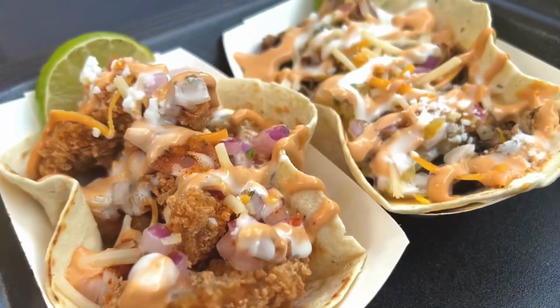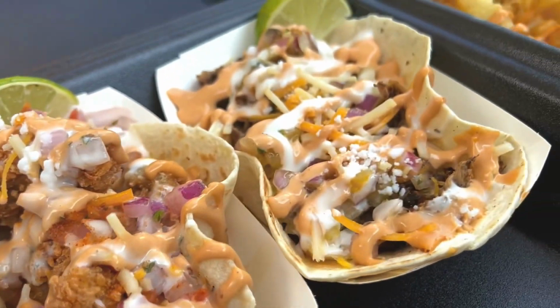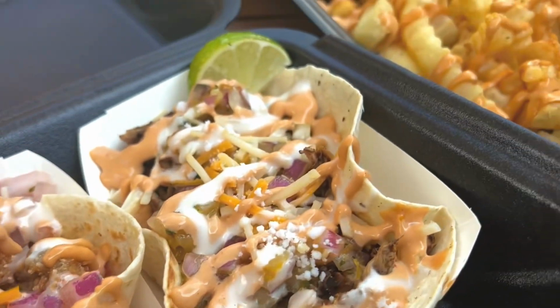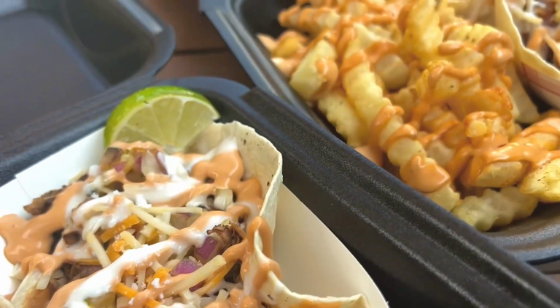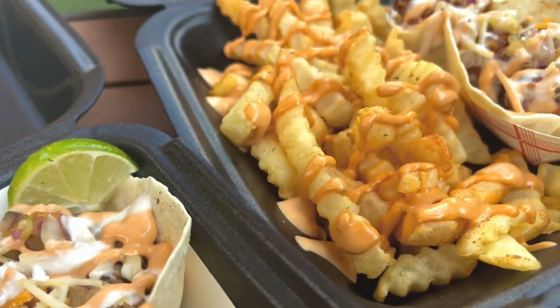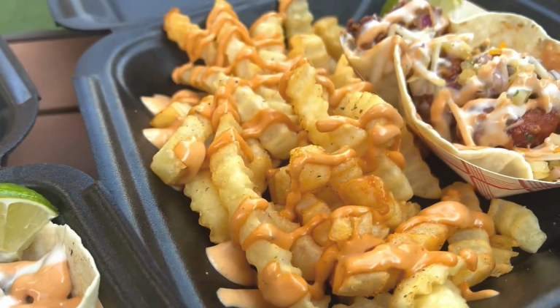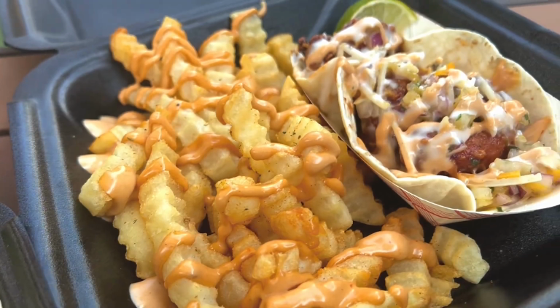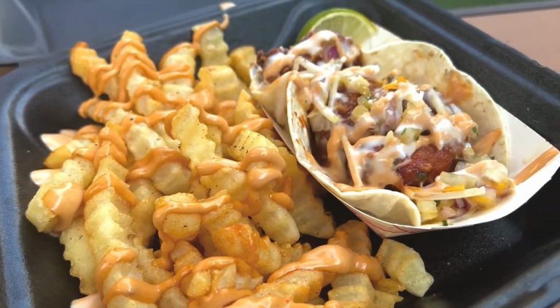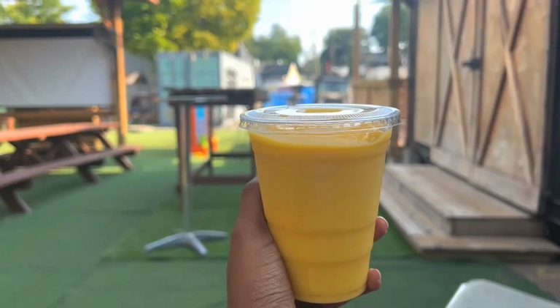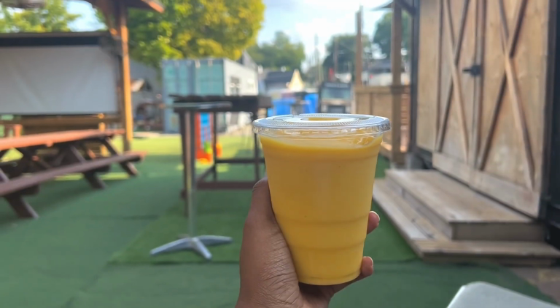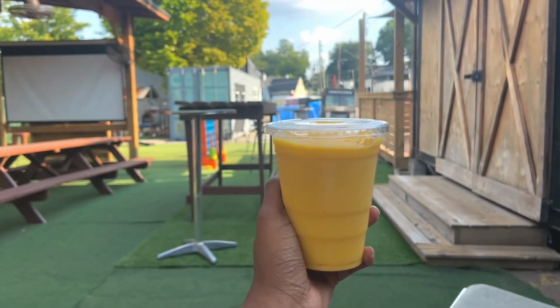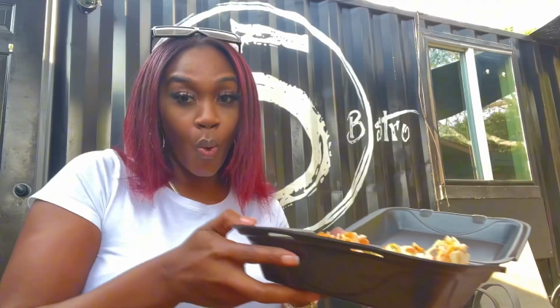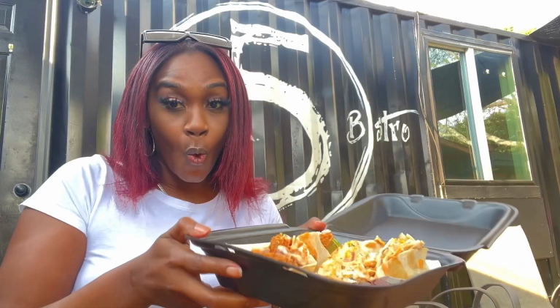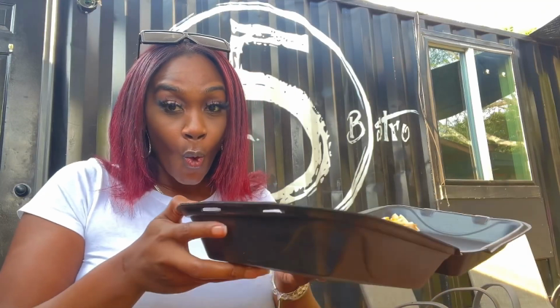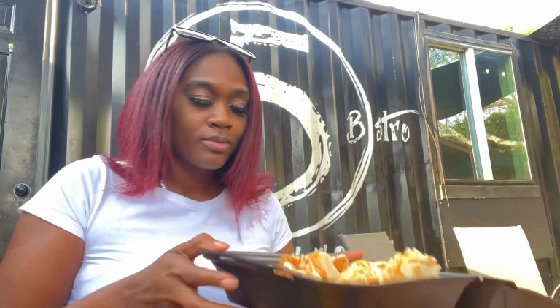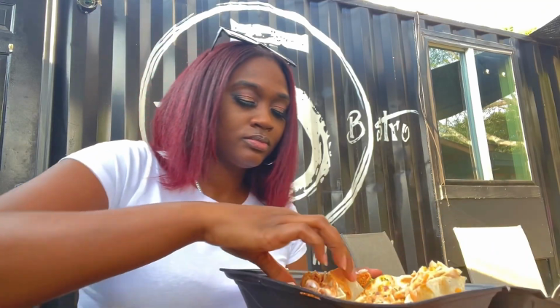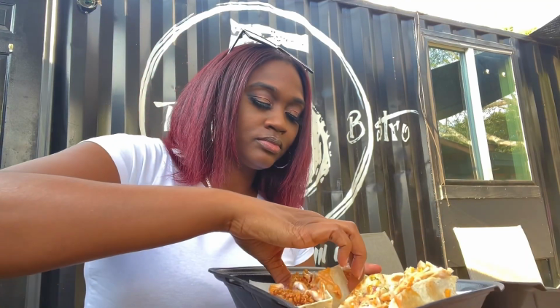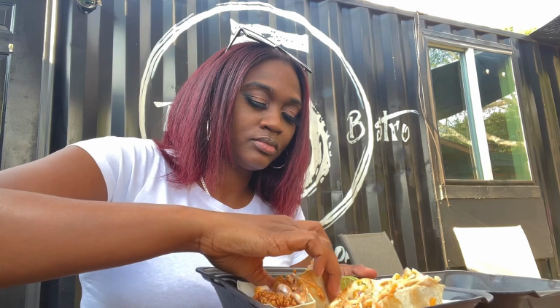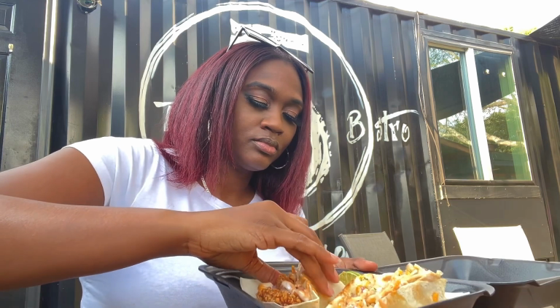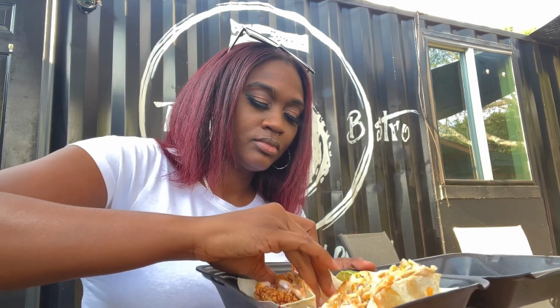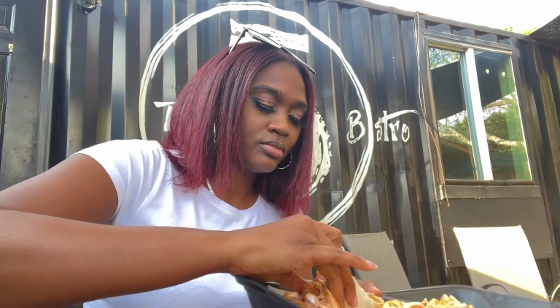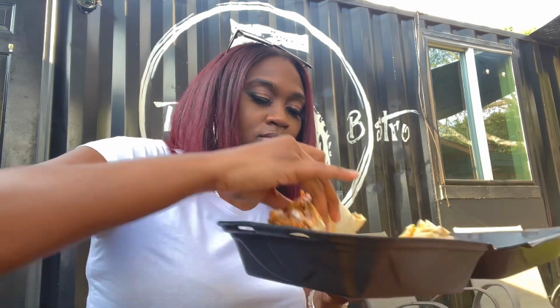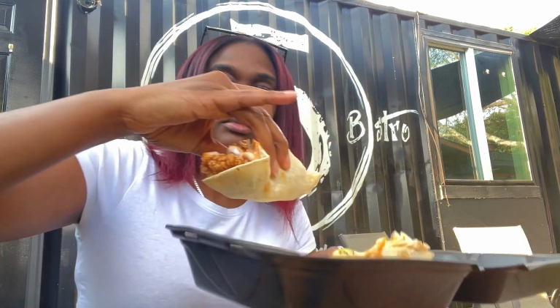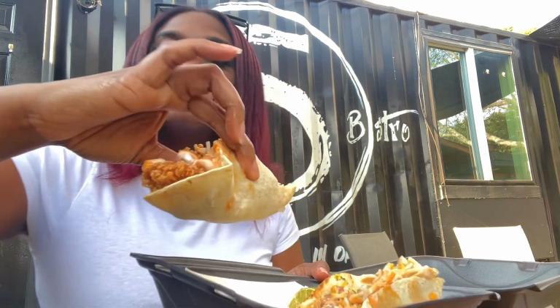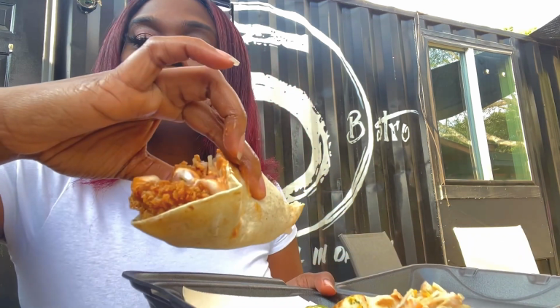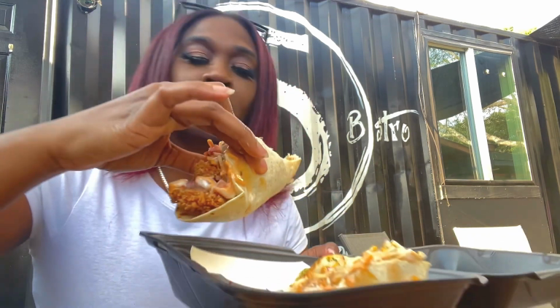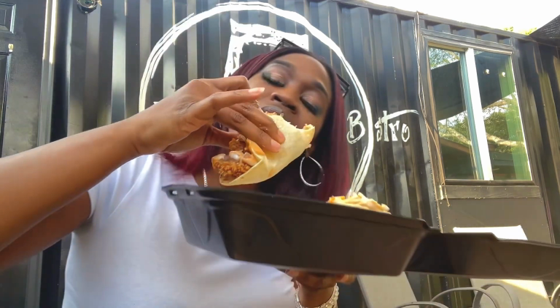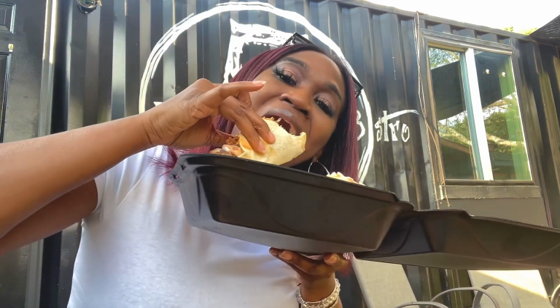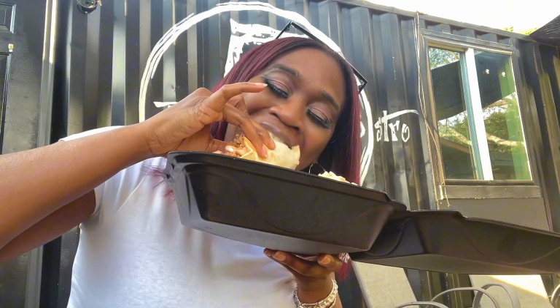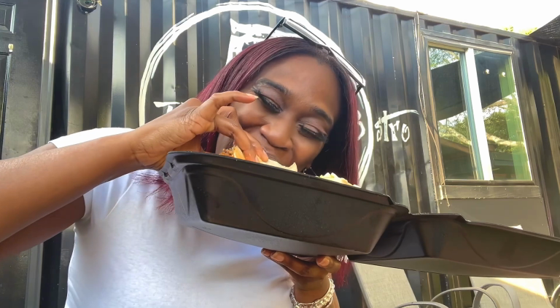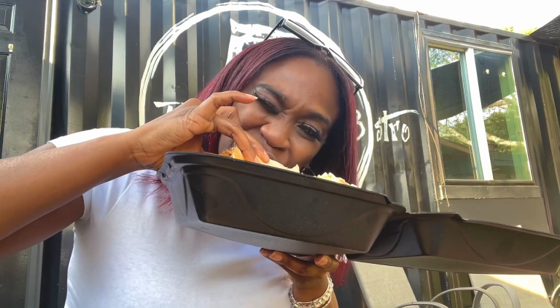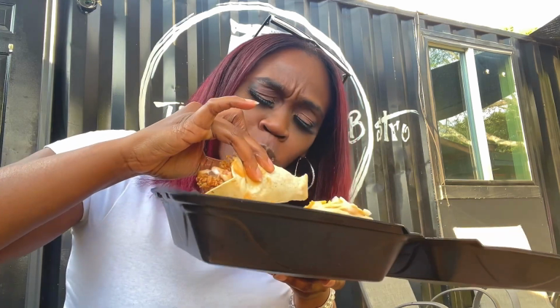I got the Big Three, which comes with three tacos and fries. You choose from four of their proteins. I also got a mango smoothie. So let's get into it, starting with this oyster mushroom taco.